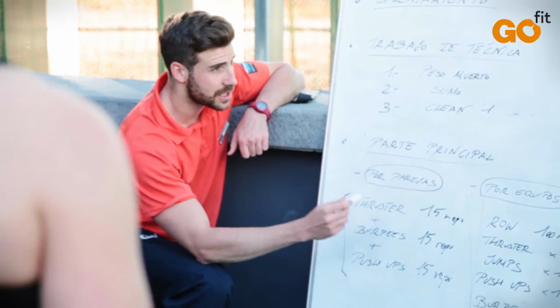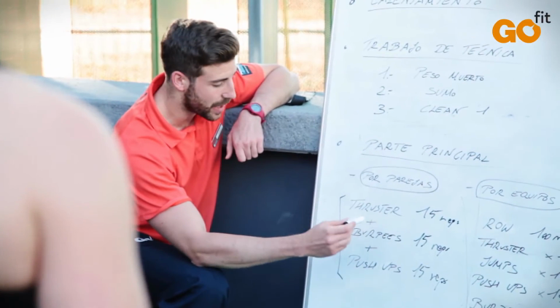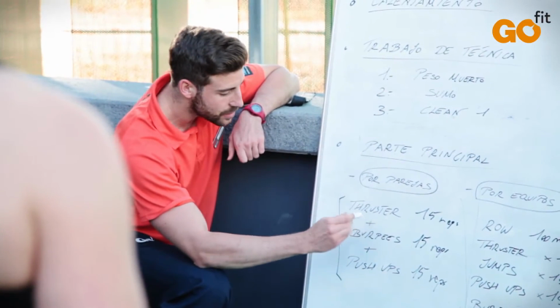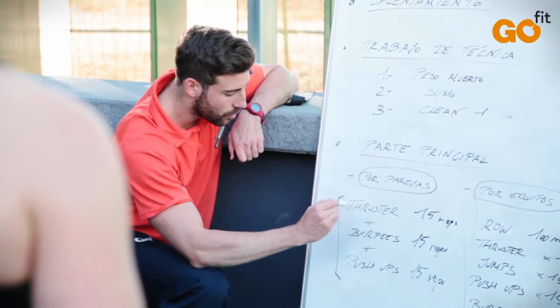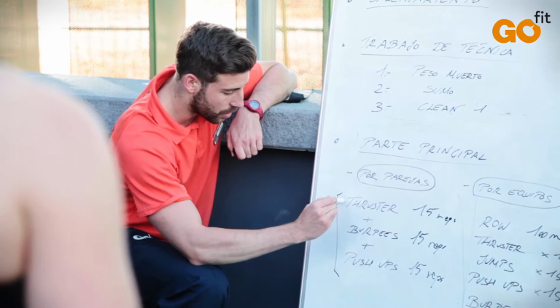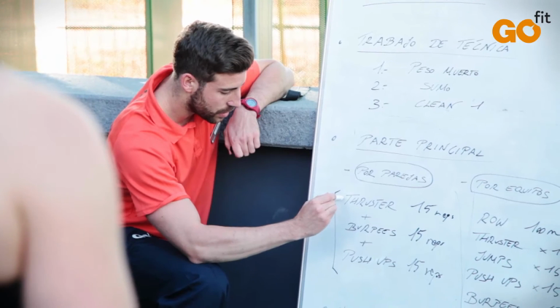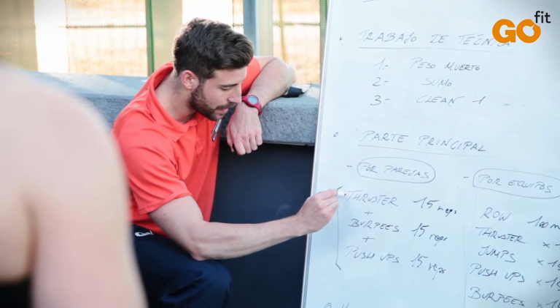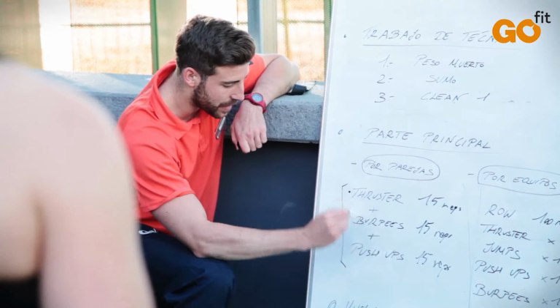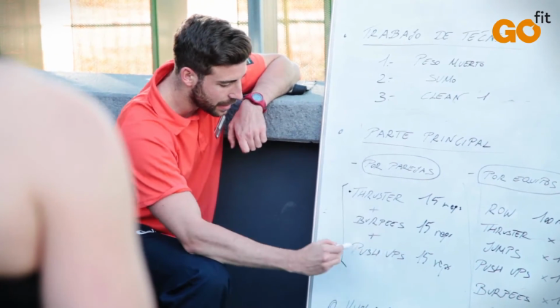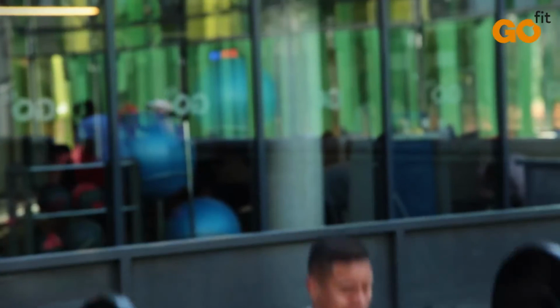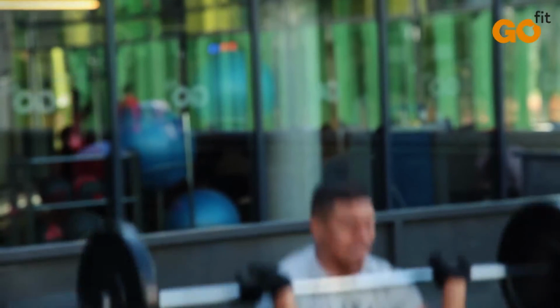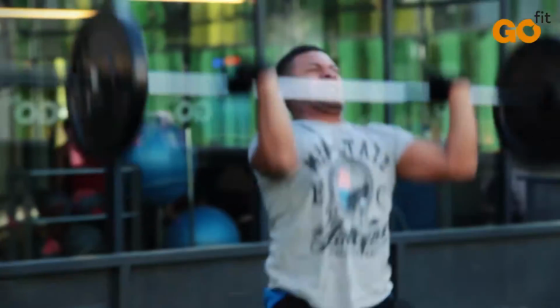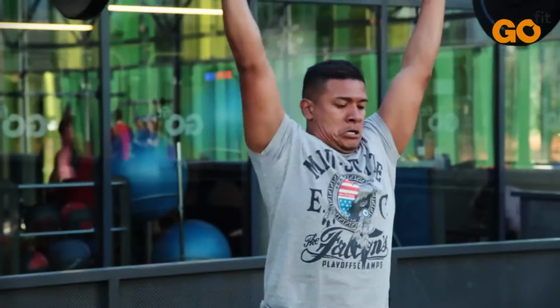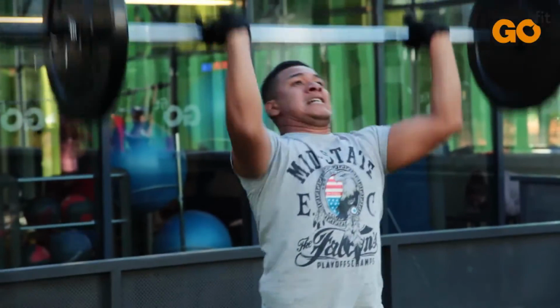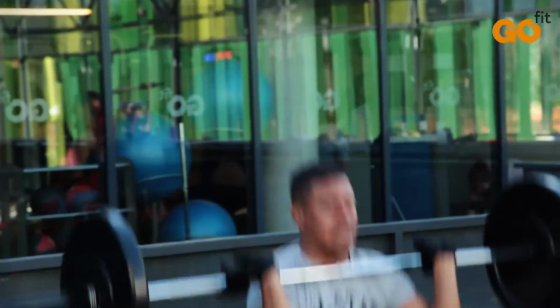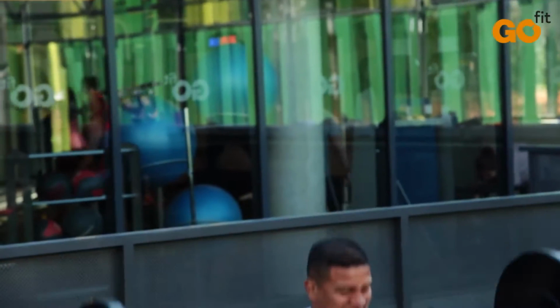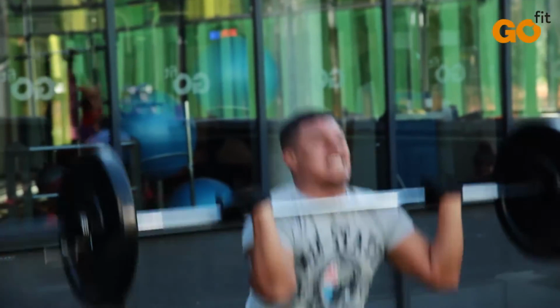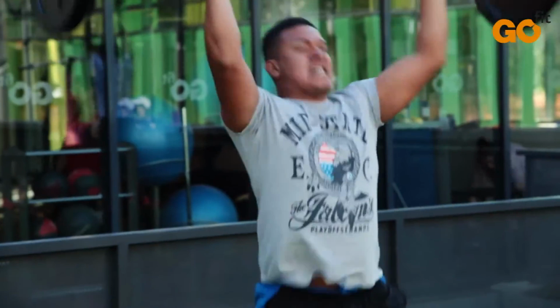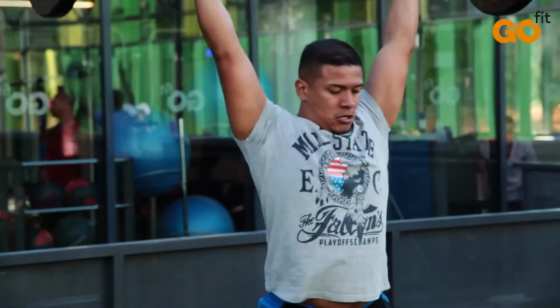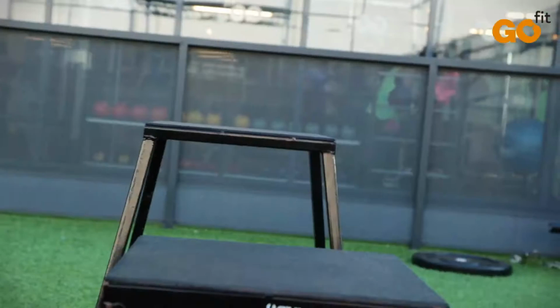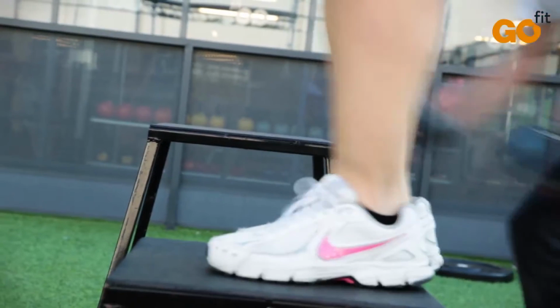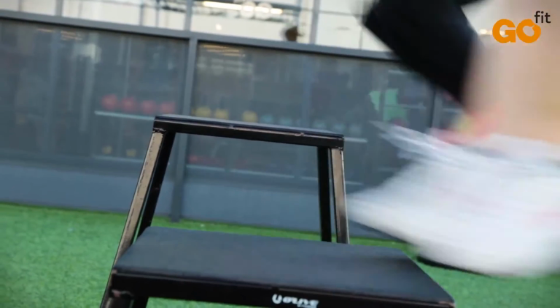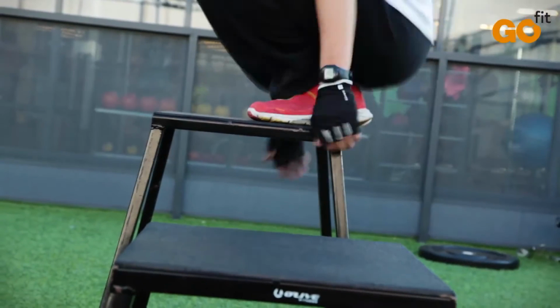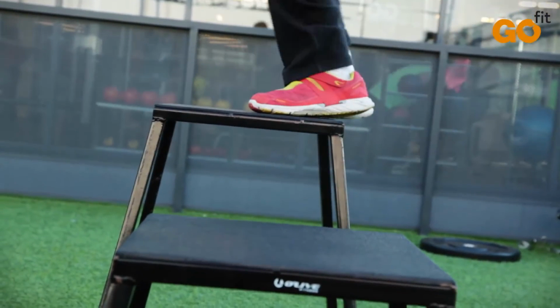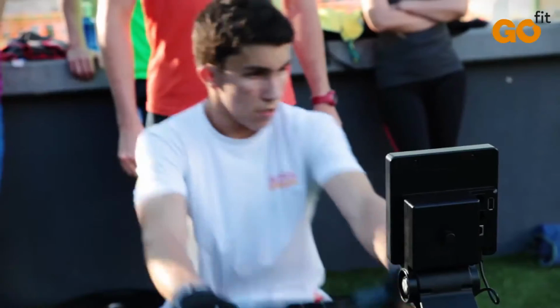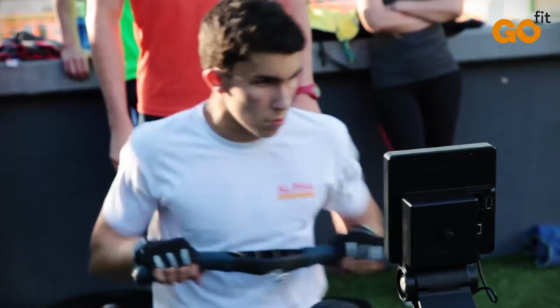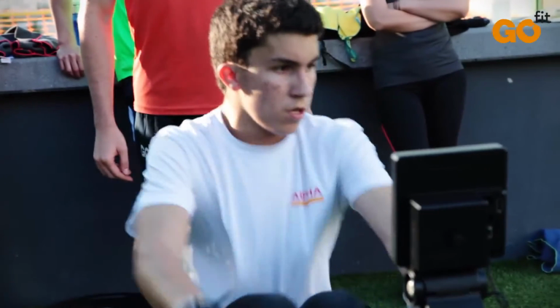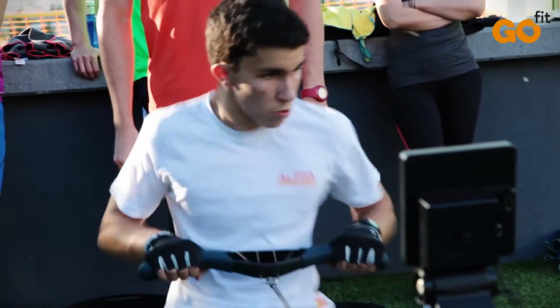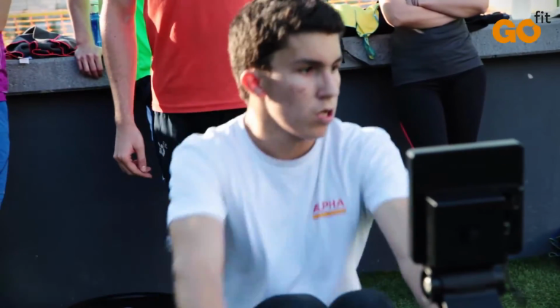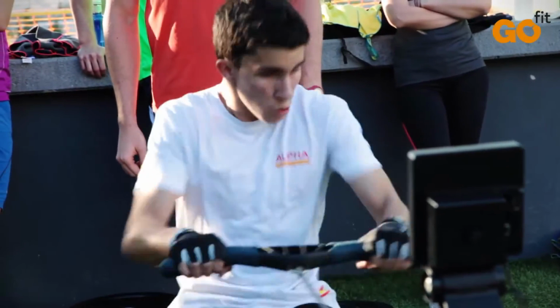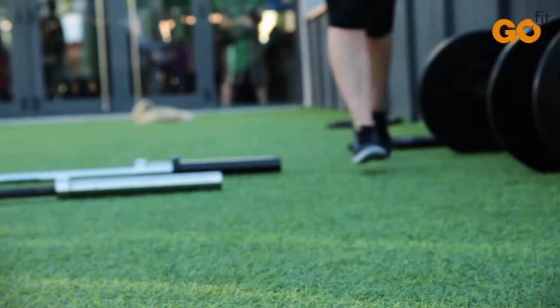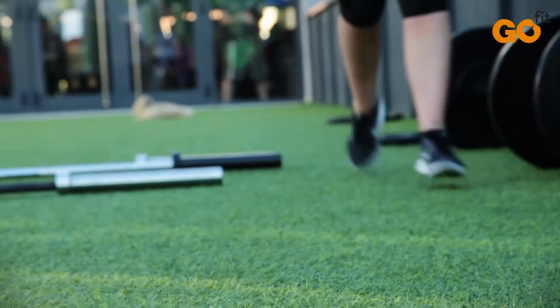In Adaptive GoFit Cross, there is no routine that is repeated over a period of time. Your instructor will develop a varied and creative training program, which exercises multiple muscle groups repeatedly.